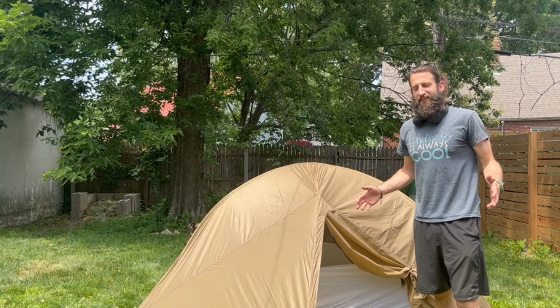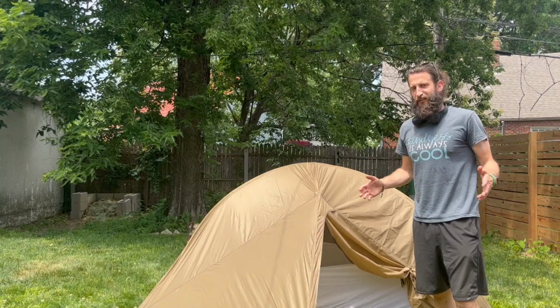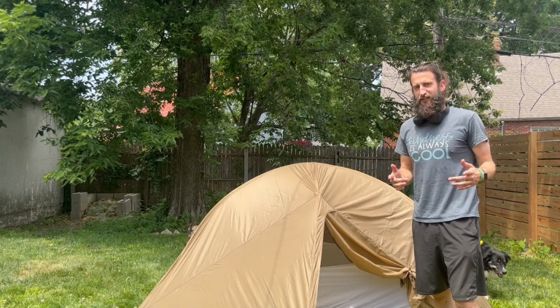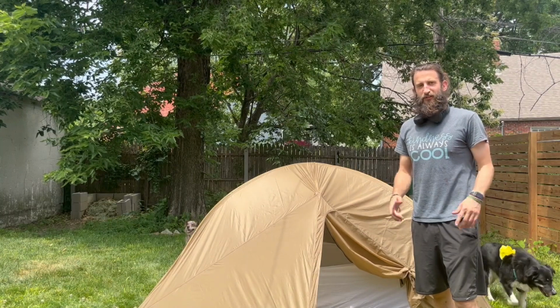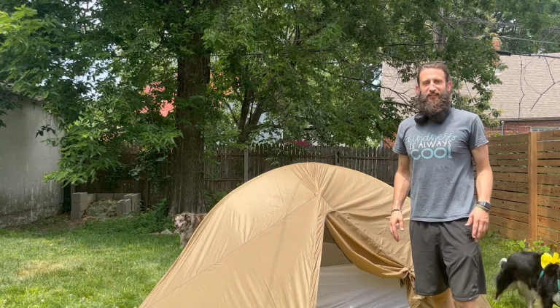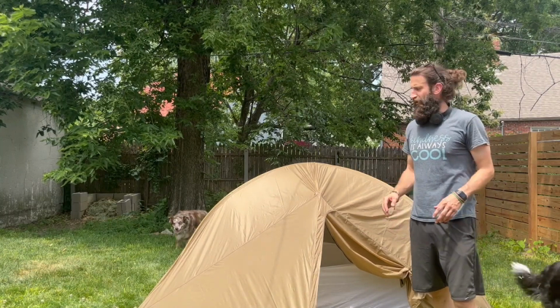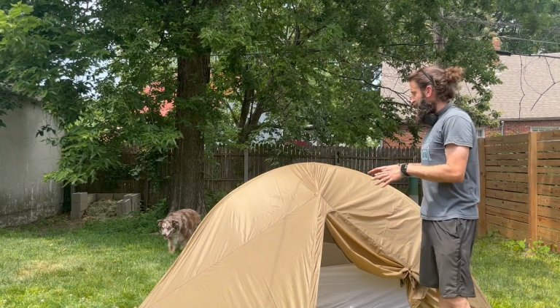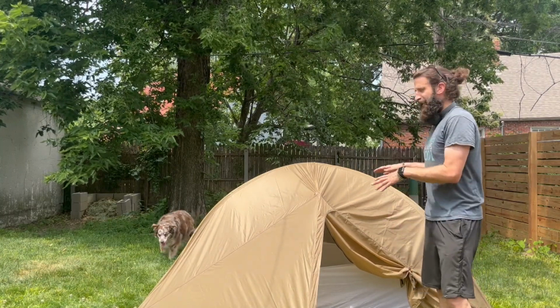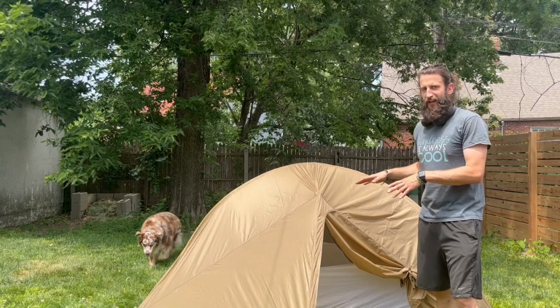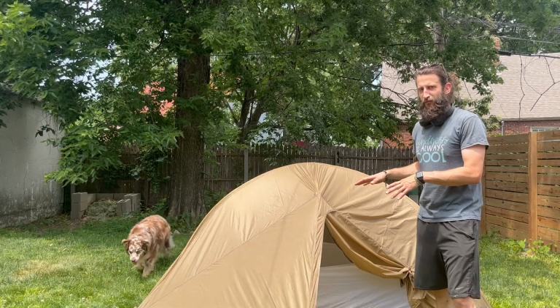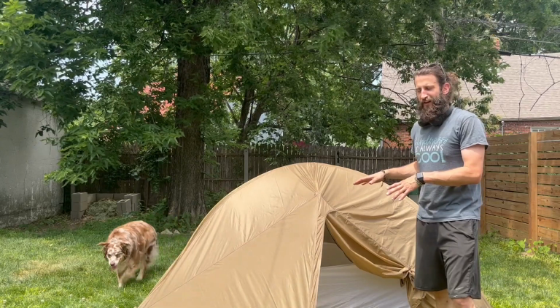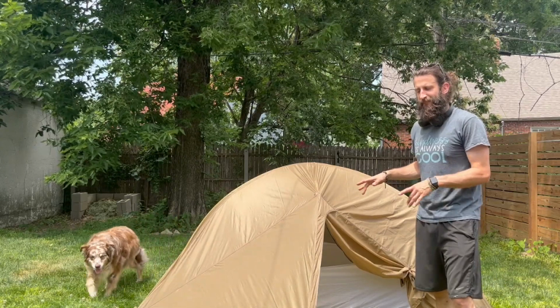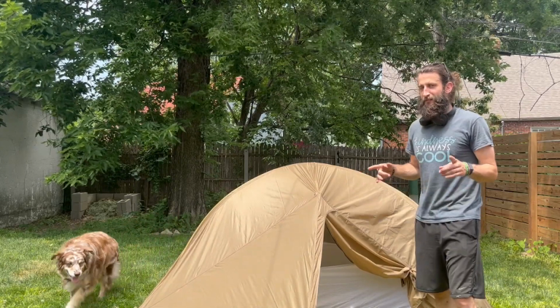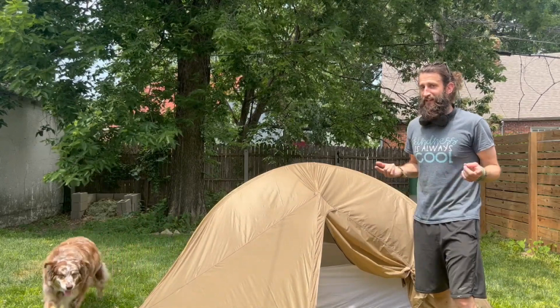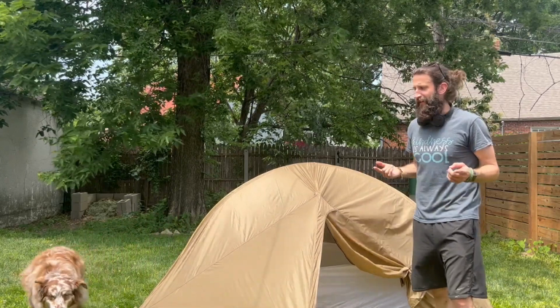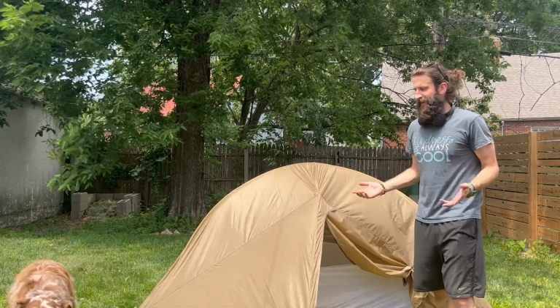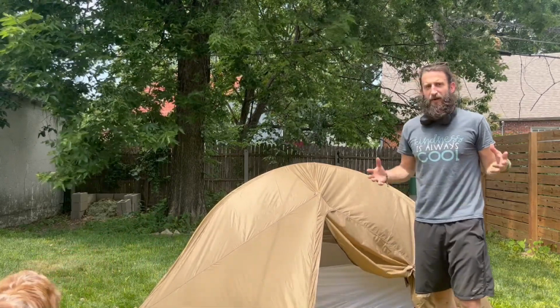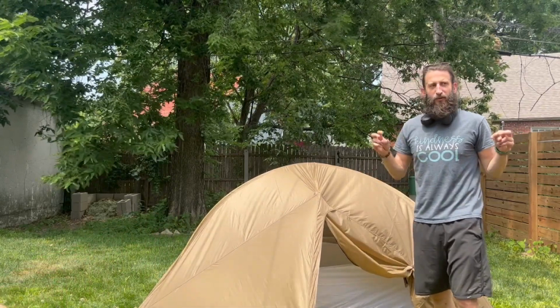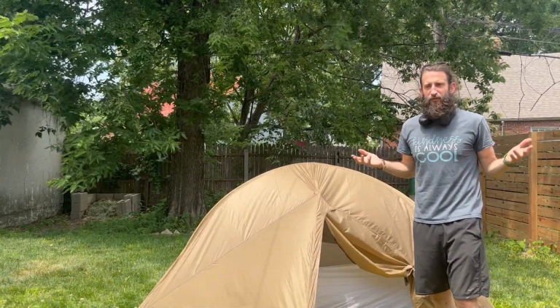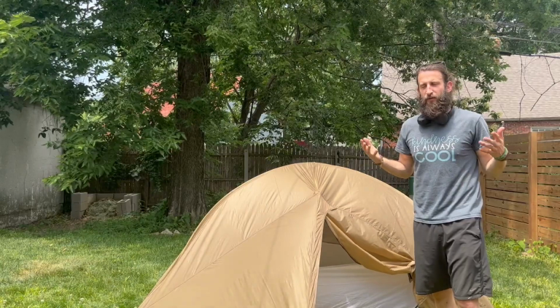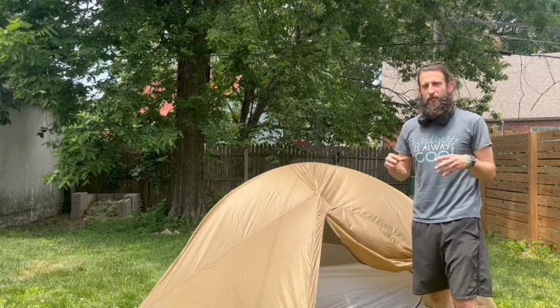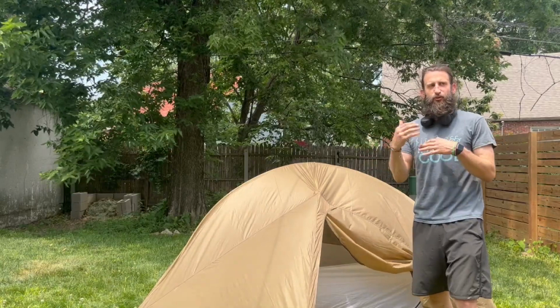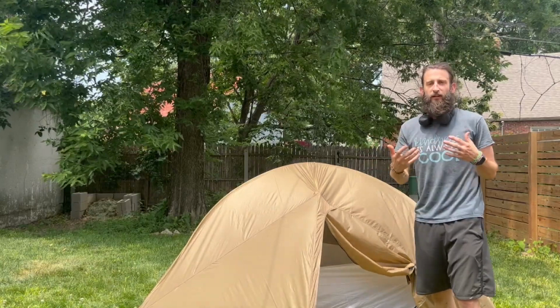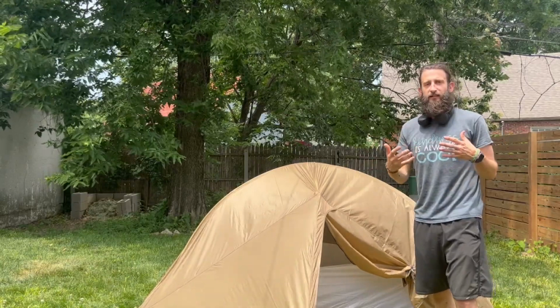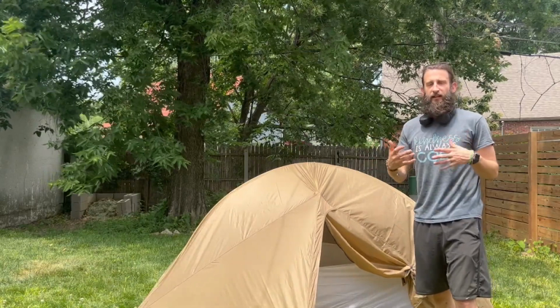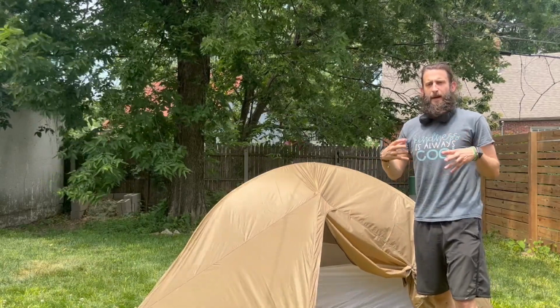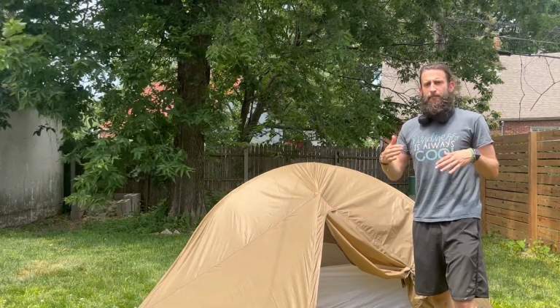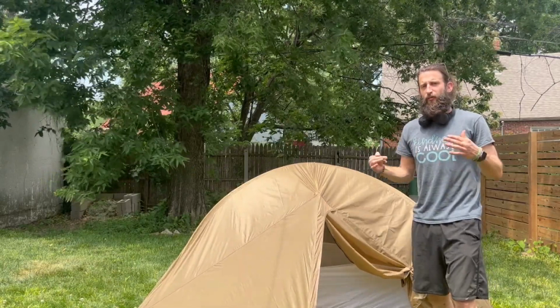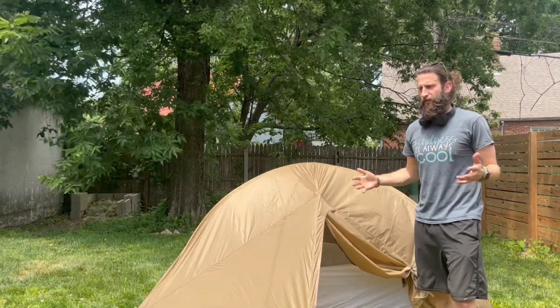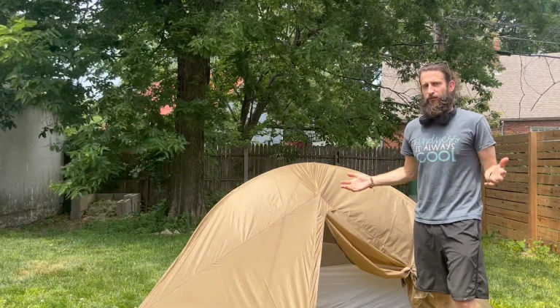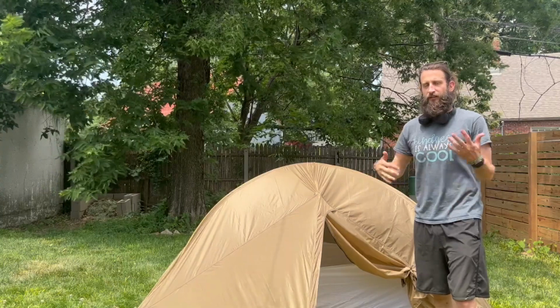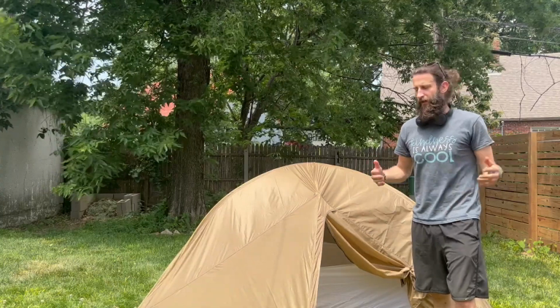This is a continuation of my last video. I couldn't get the rain fly on because I had it inside out. The Mountain Hardware logo confused me because it was super white on the inside, but when I read it, it's backwards — so obviously I had it inside out.